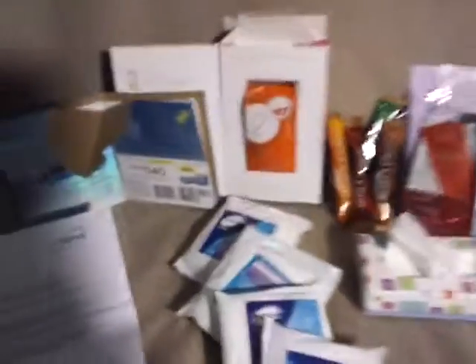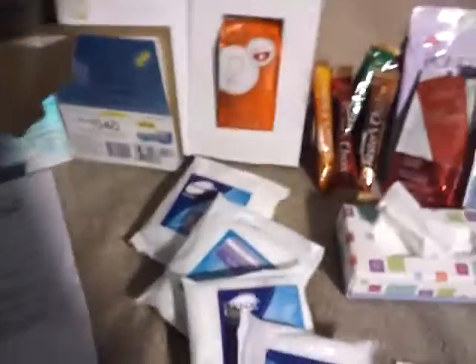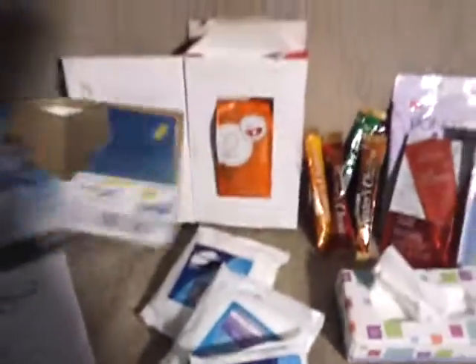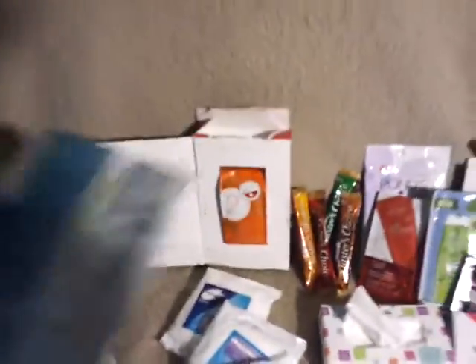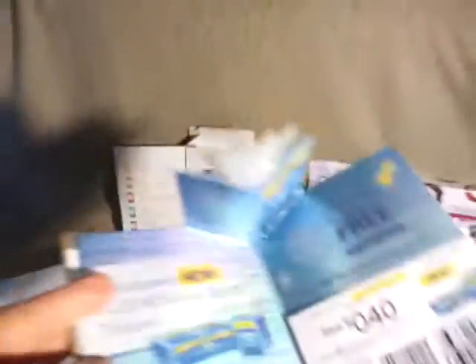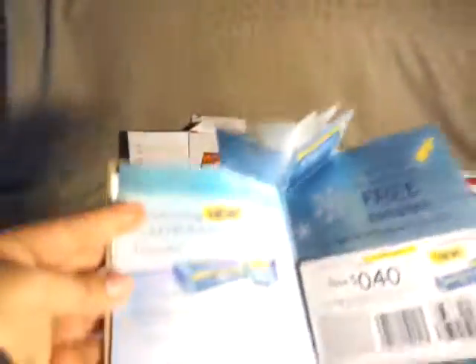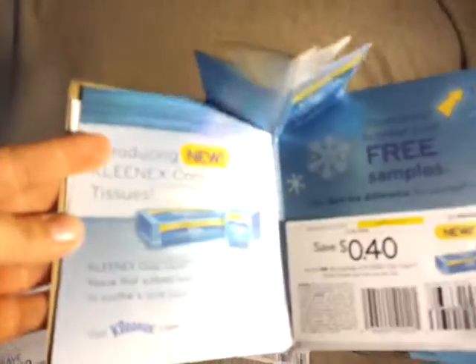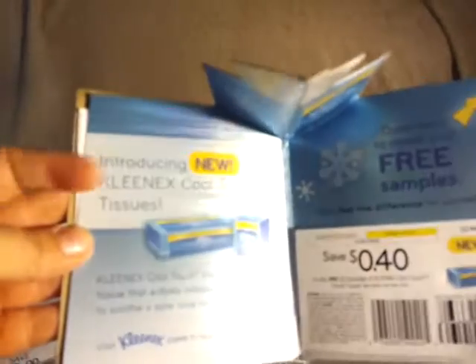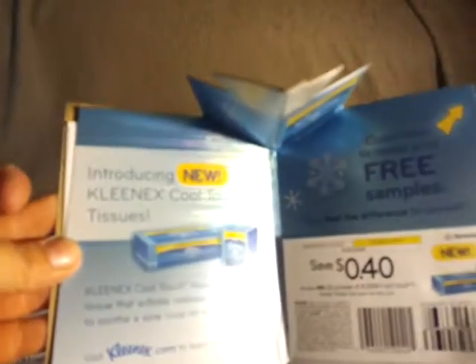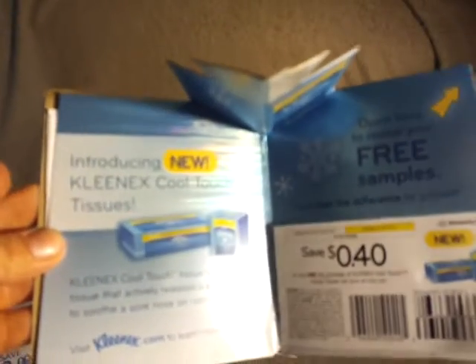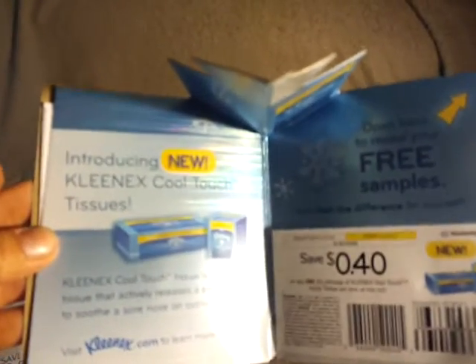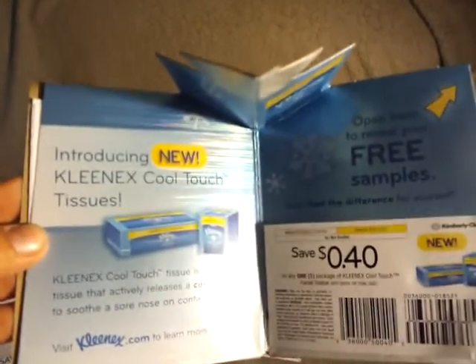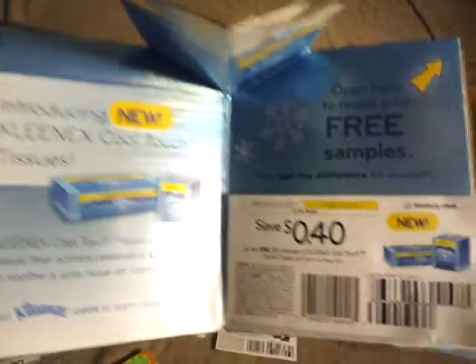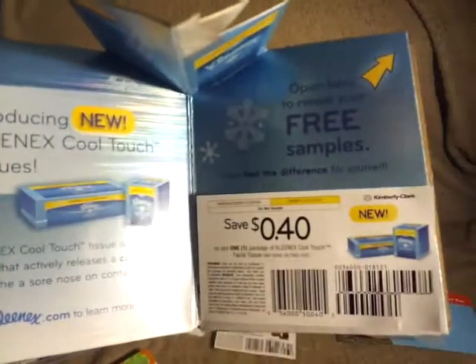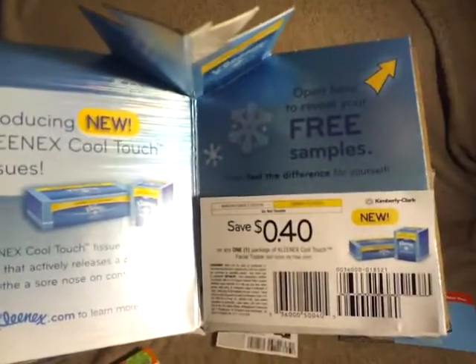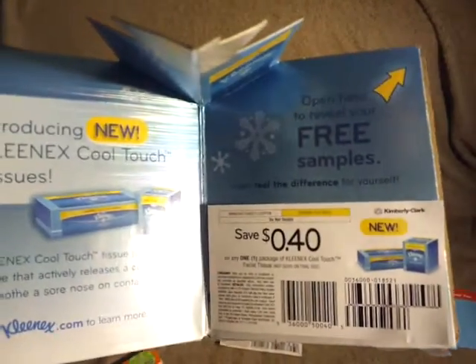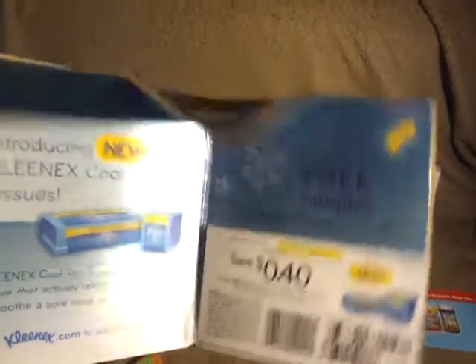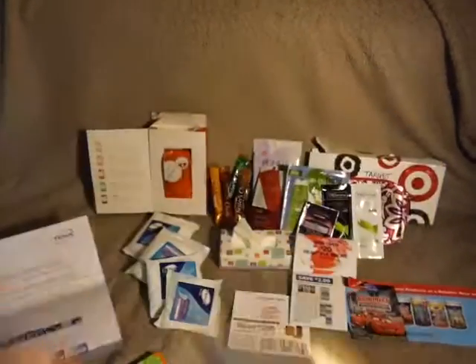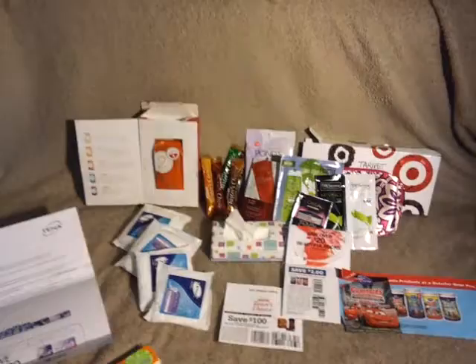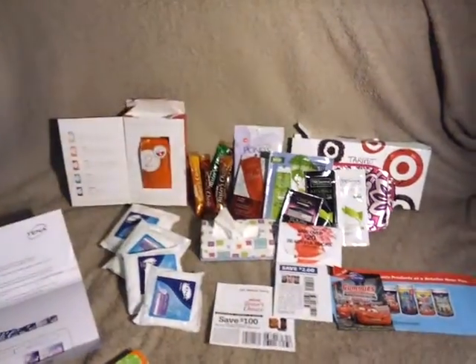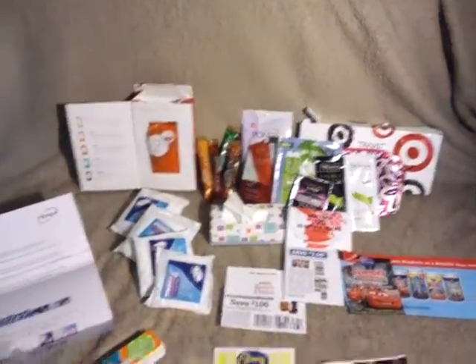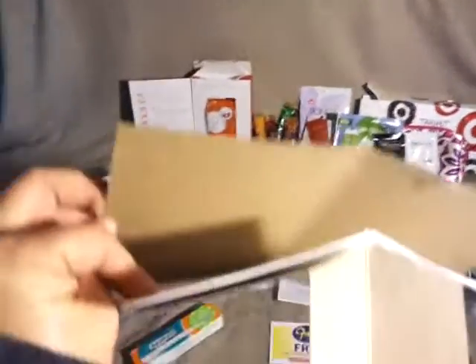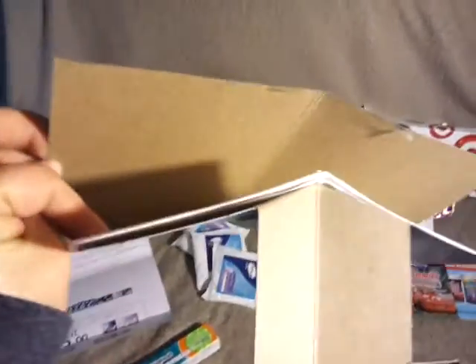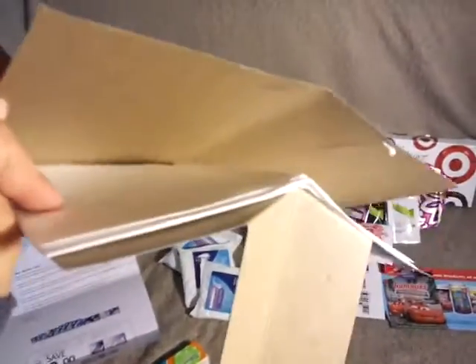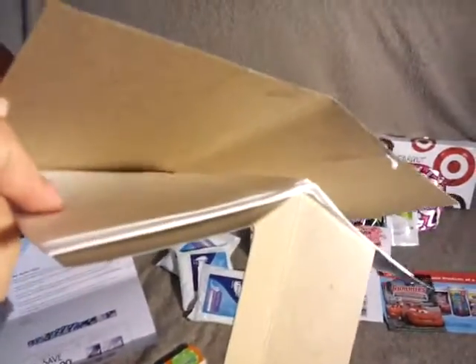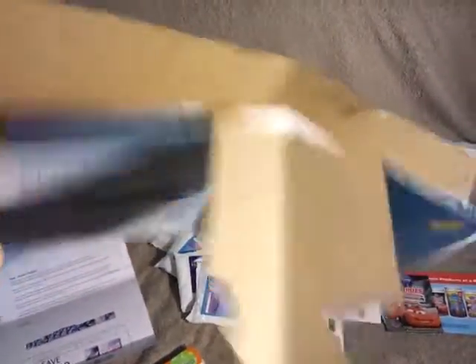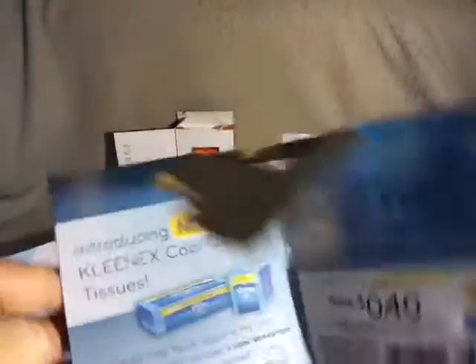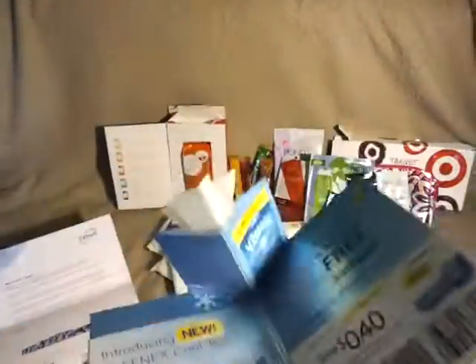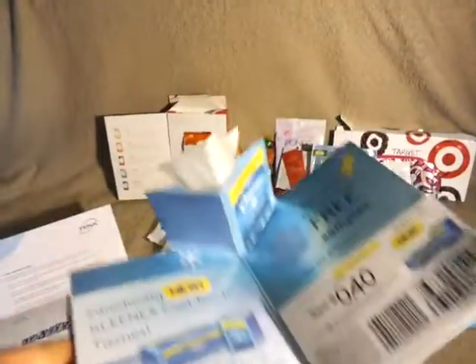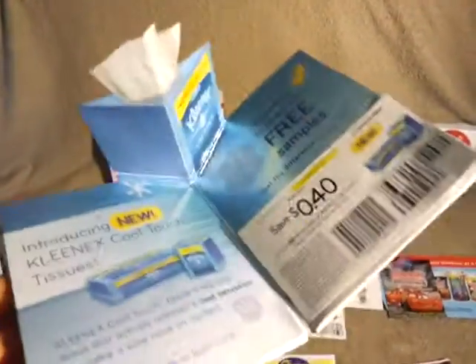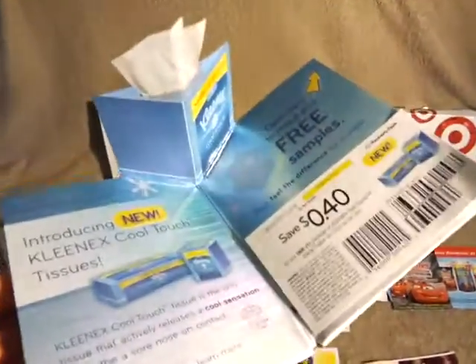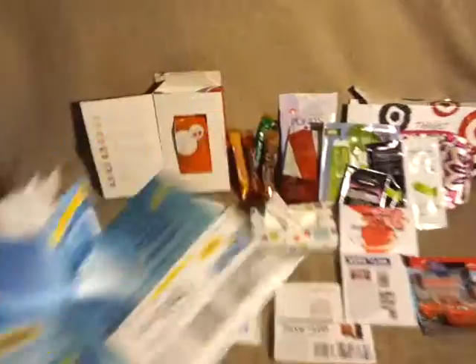Over here I got some Kleenex Cool Touch. They sent me a coupon for $0.40 off, and inside are a bunch of little samples, which I've actually bought before and I really like this kind.